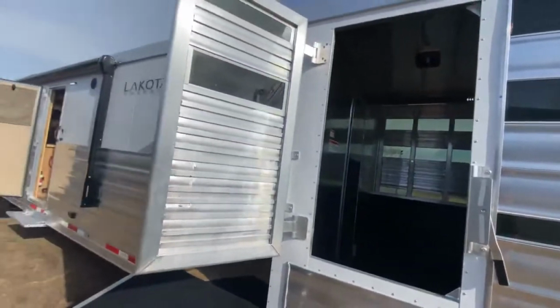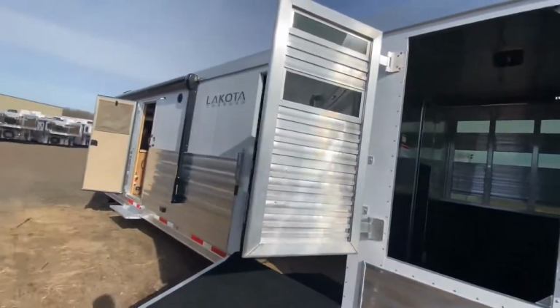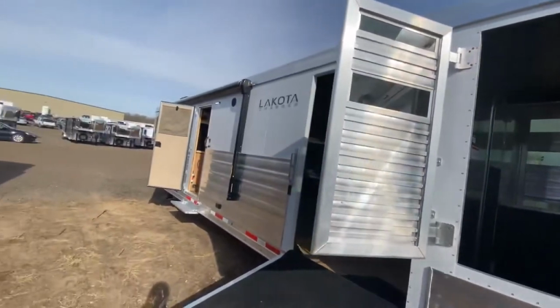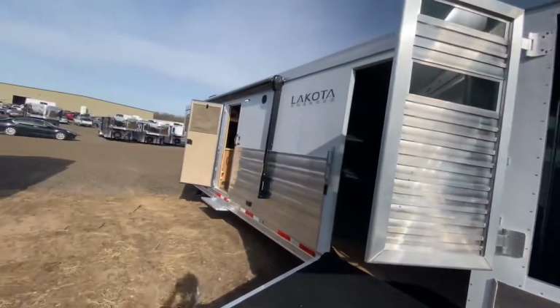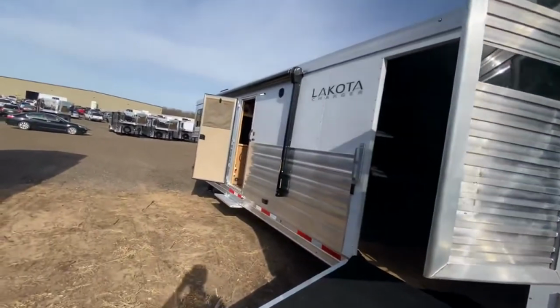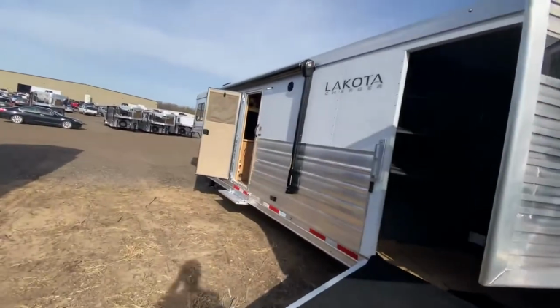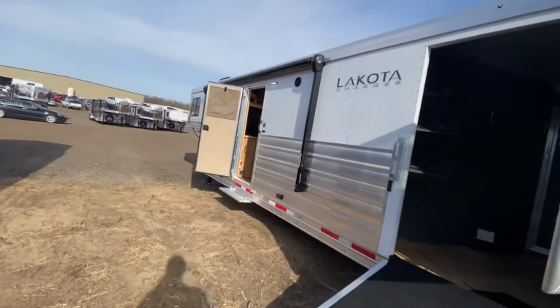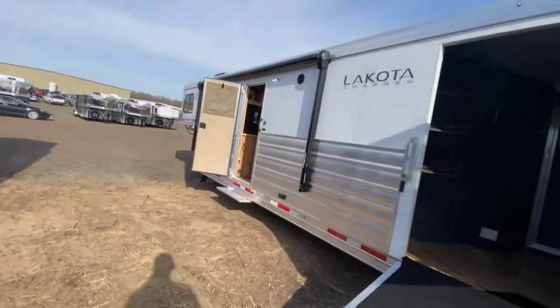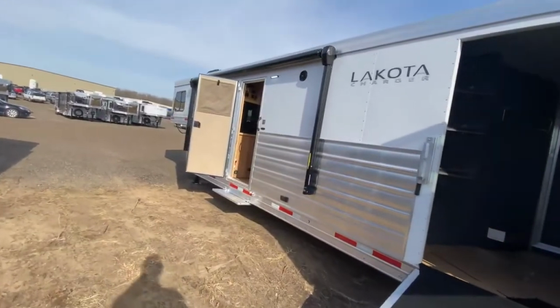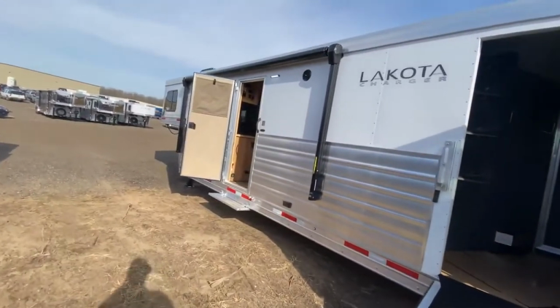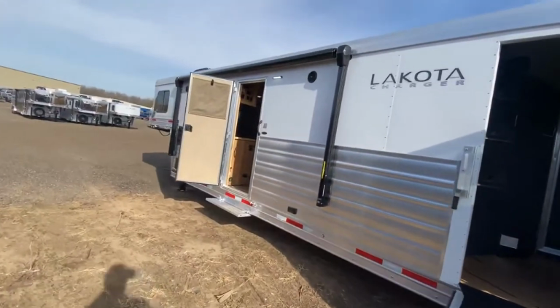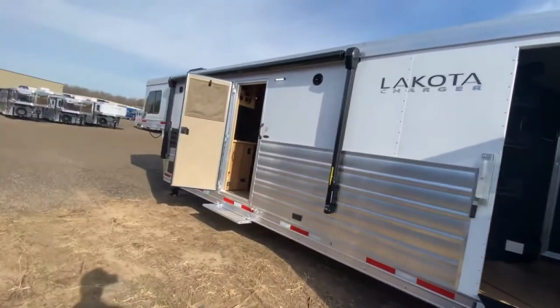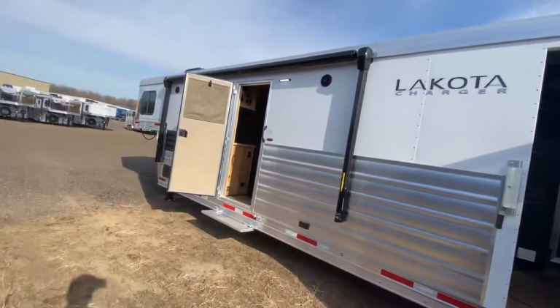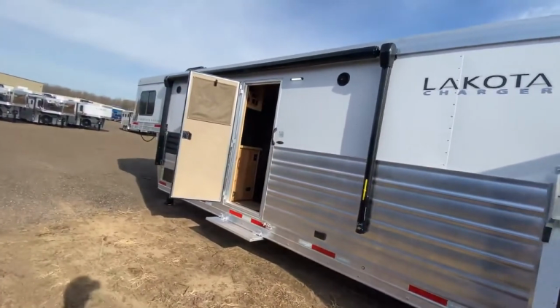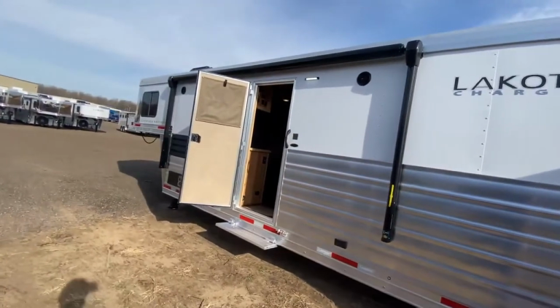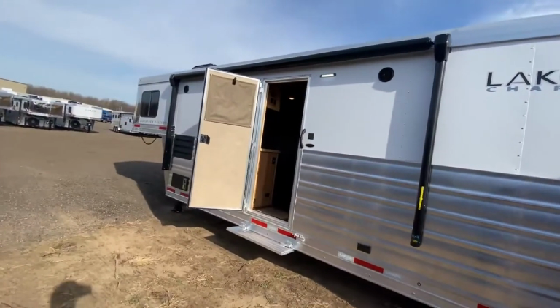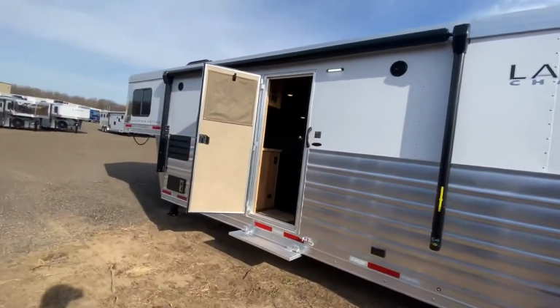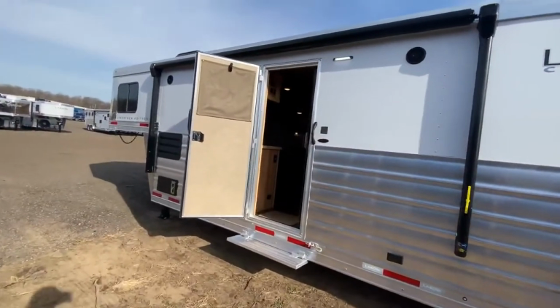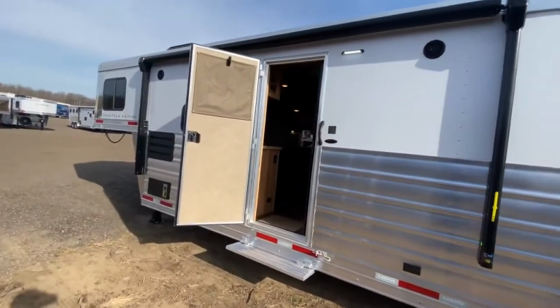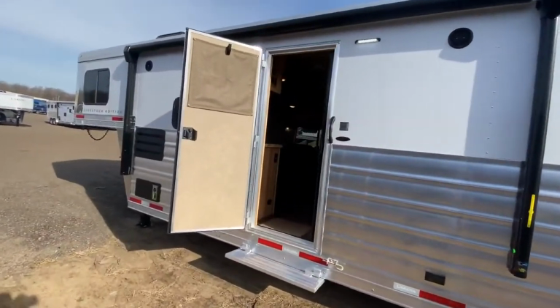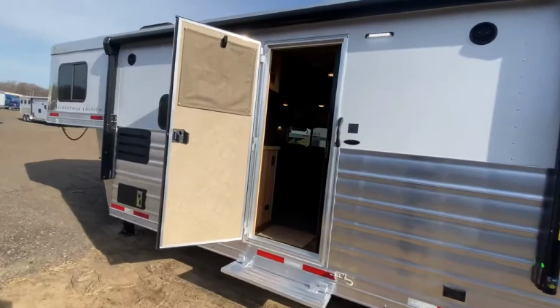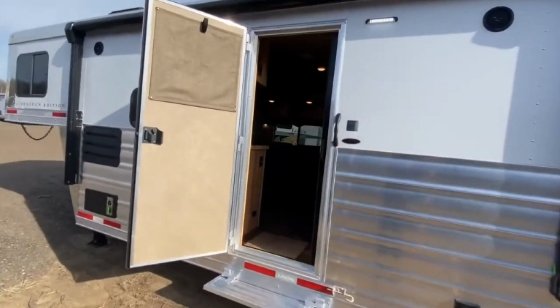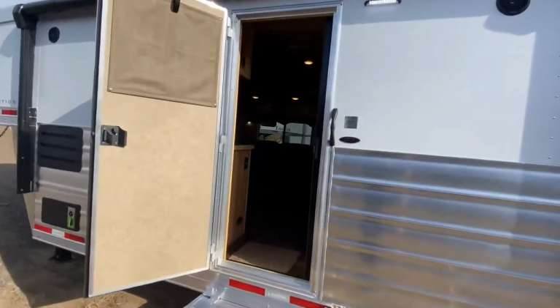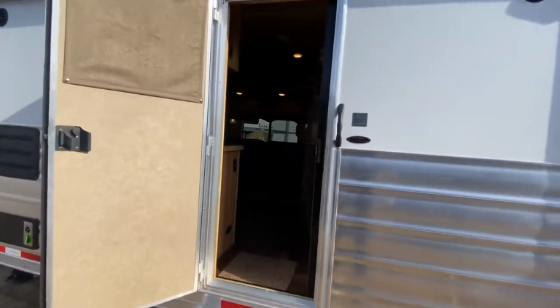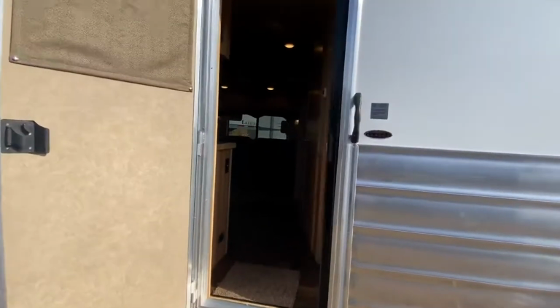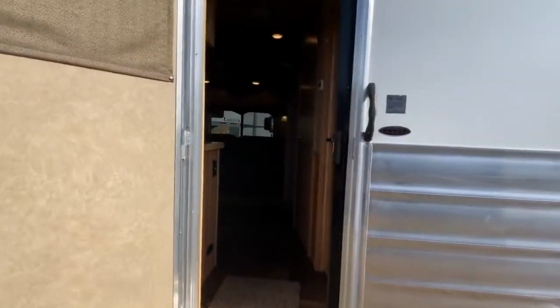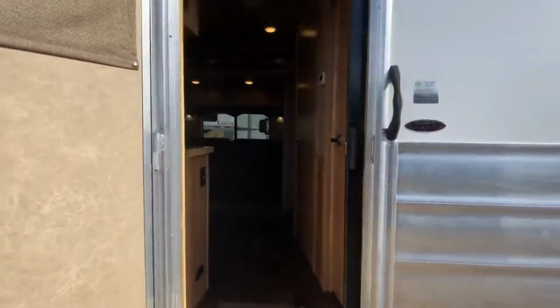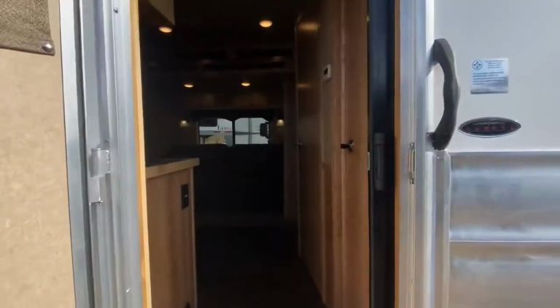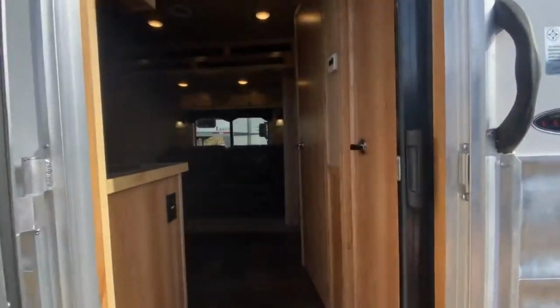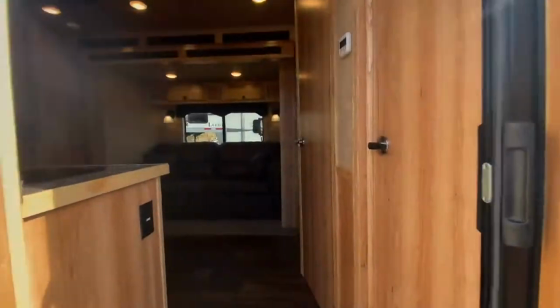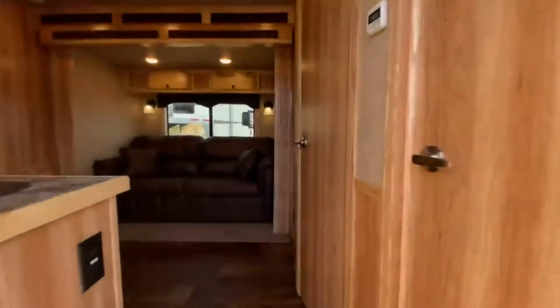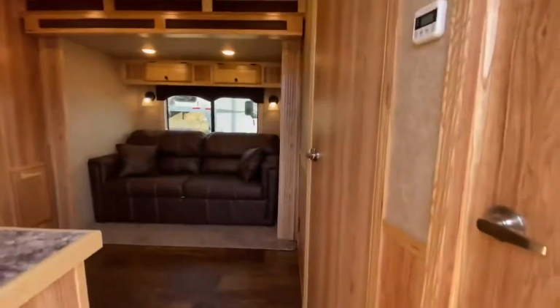So this is just a well-built stout trailer that offers tons of versatility, but wait until we show you the inside as well. It's a really cool layout with 15 feet of living quarters.